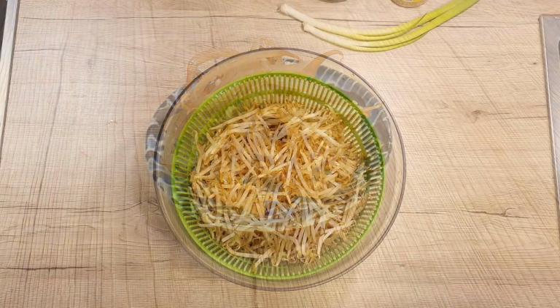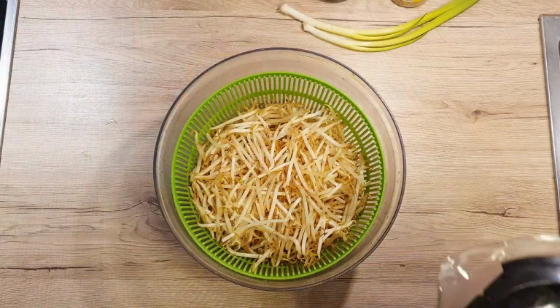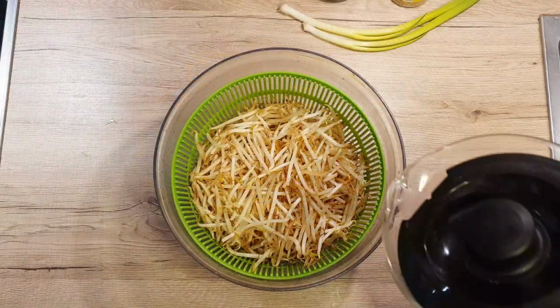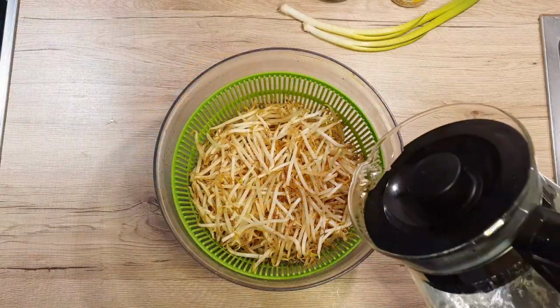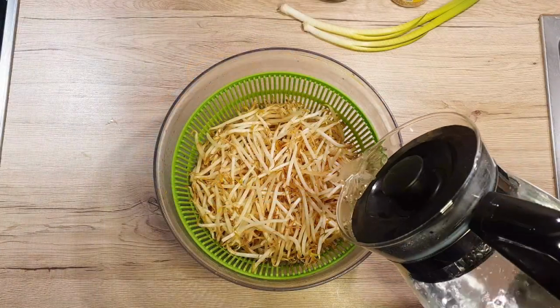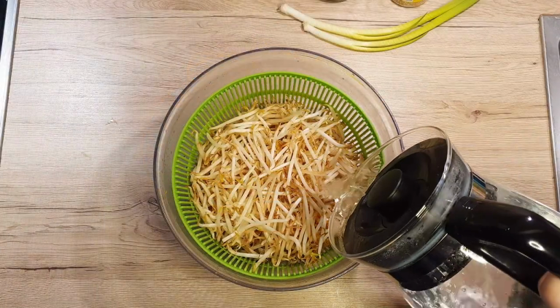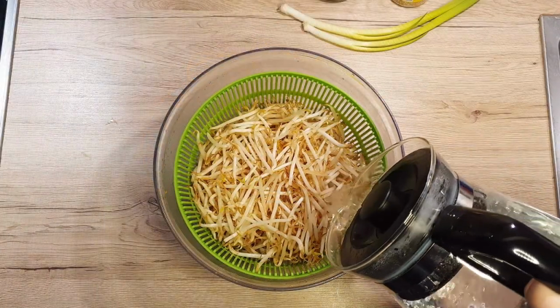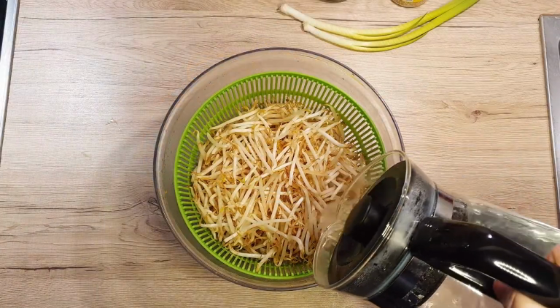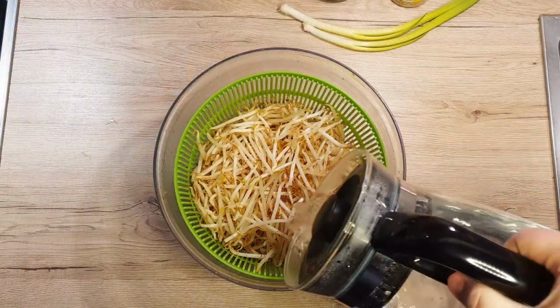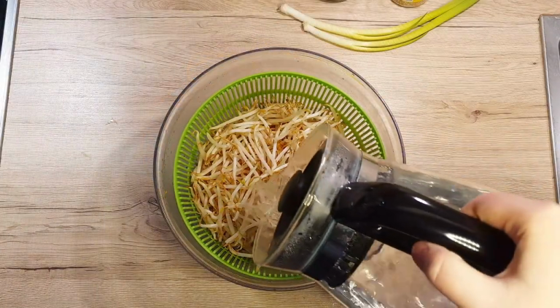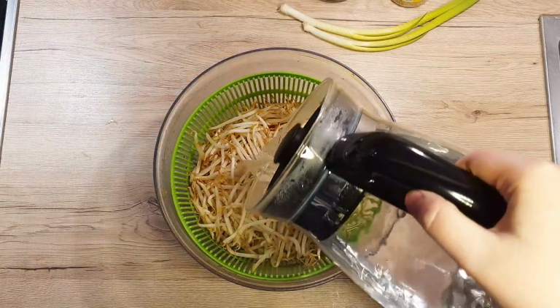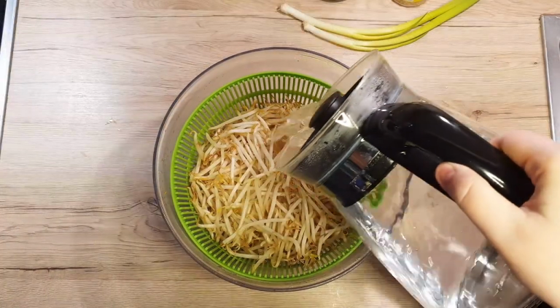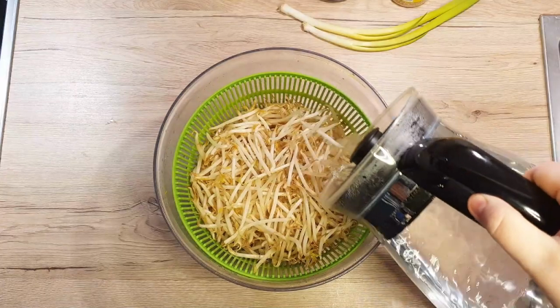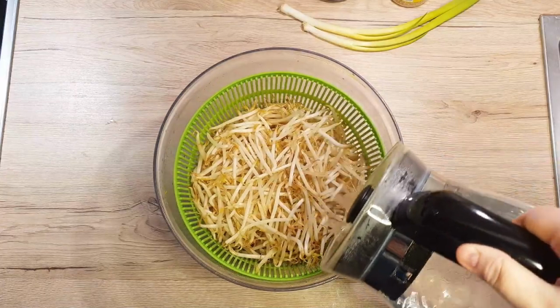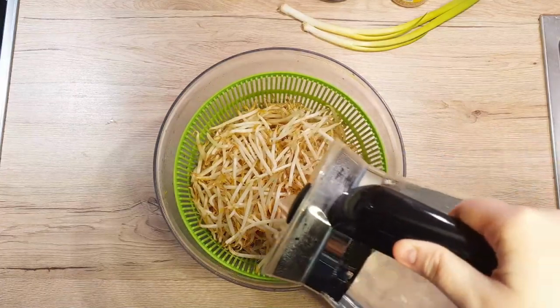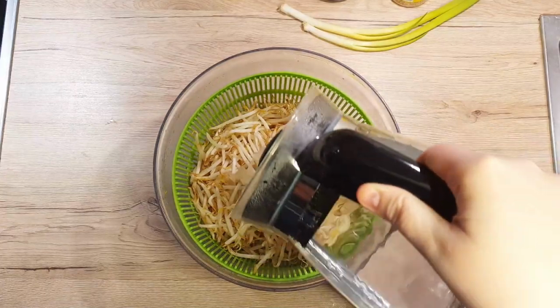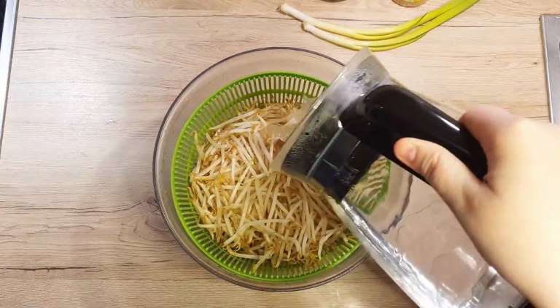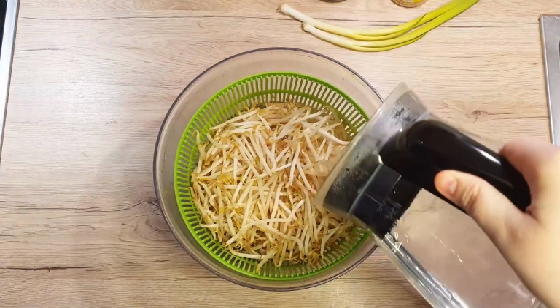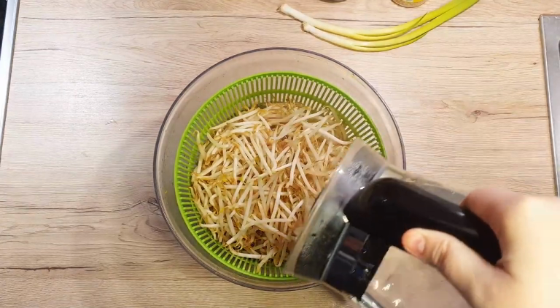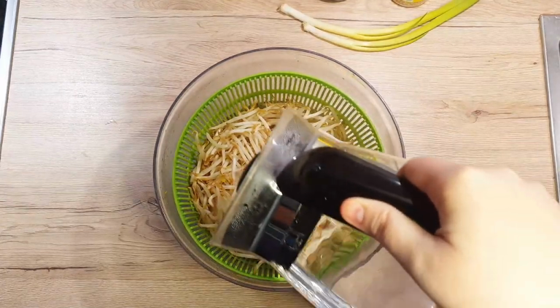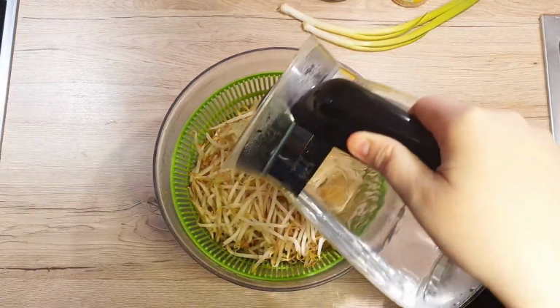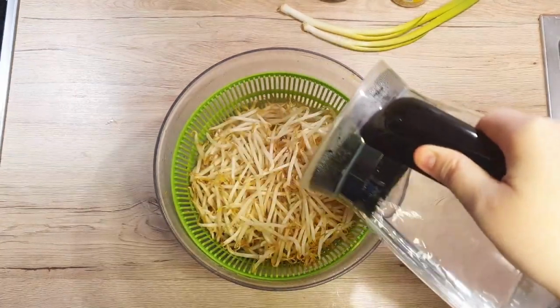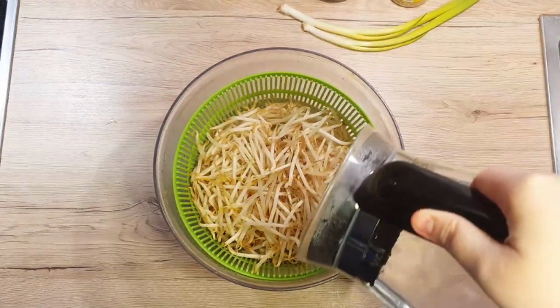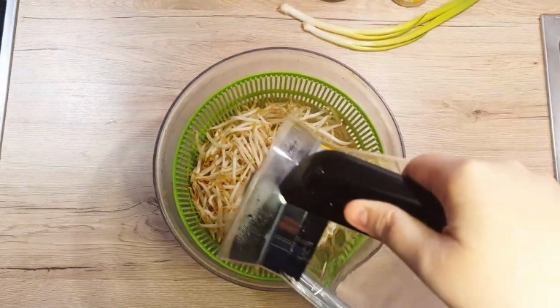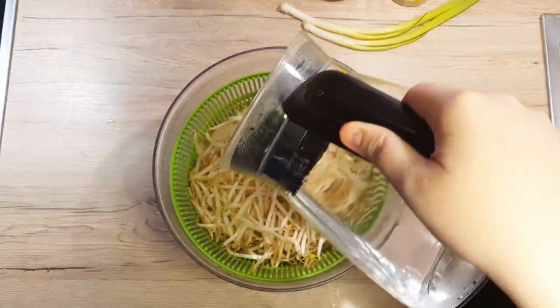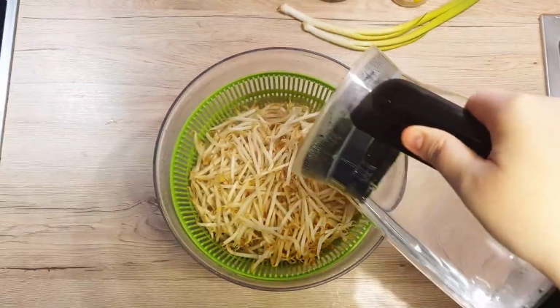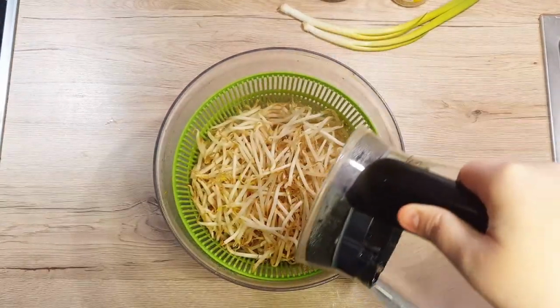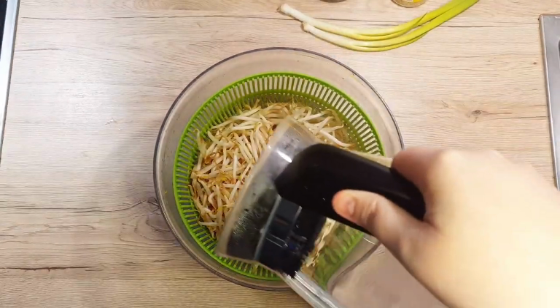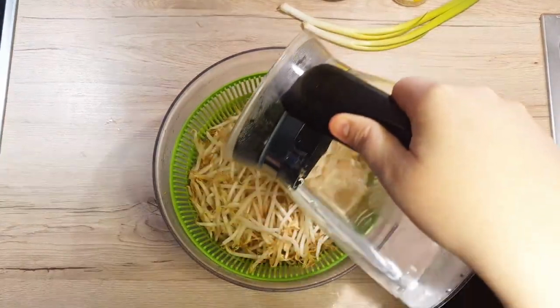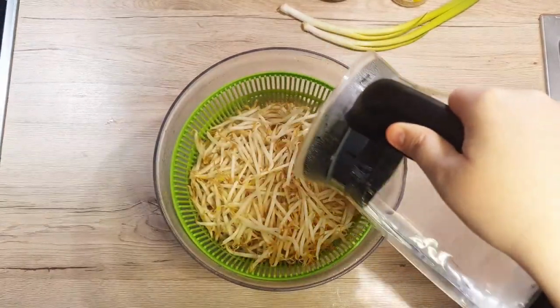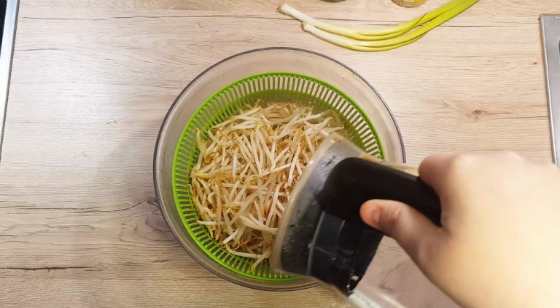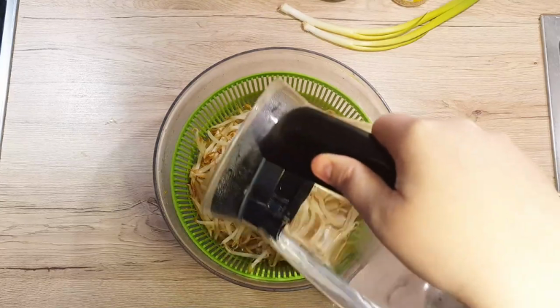Before we start, make sure you clean and wash your bean sprouts. Some take away the roots as well, but I don't — it takes too much time and the roots can be eaten anyway.